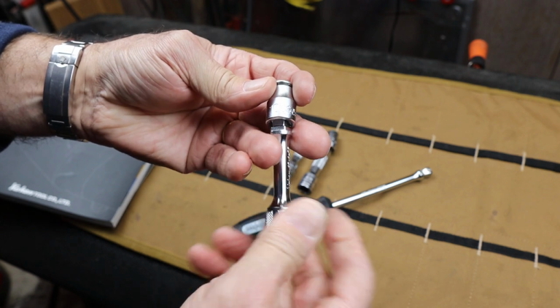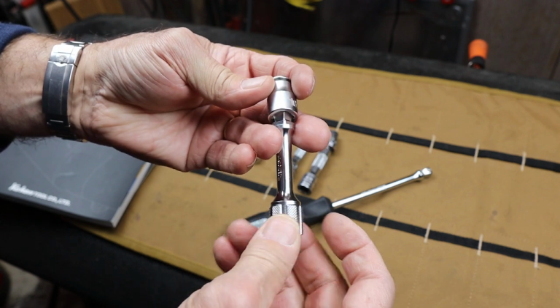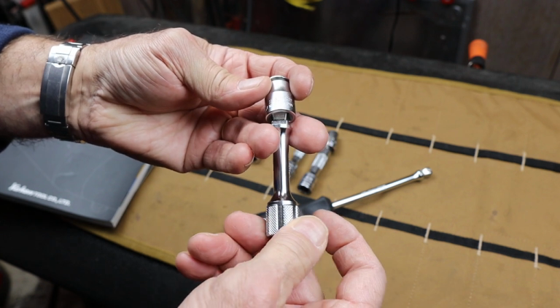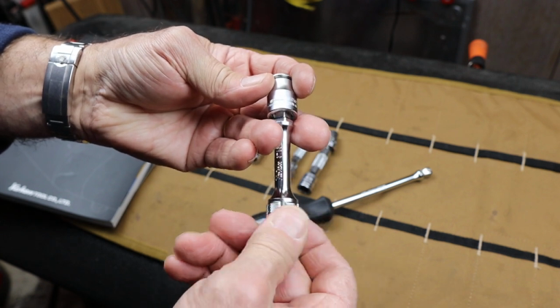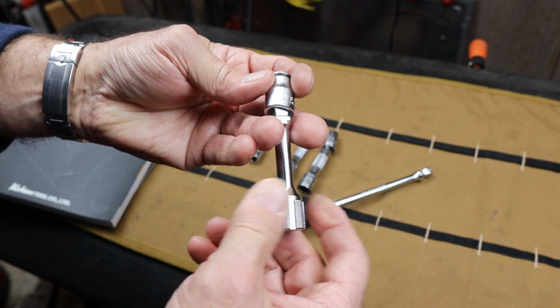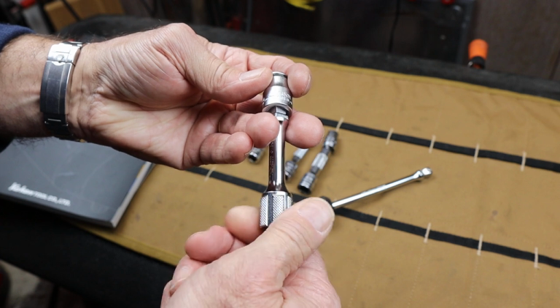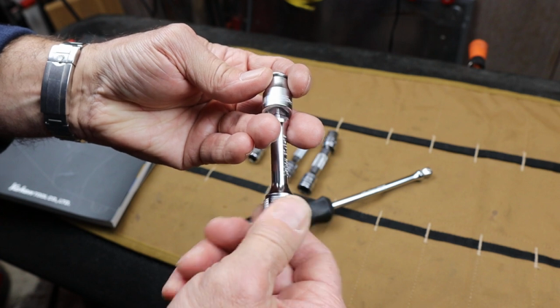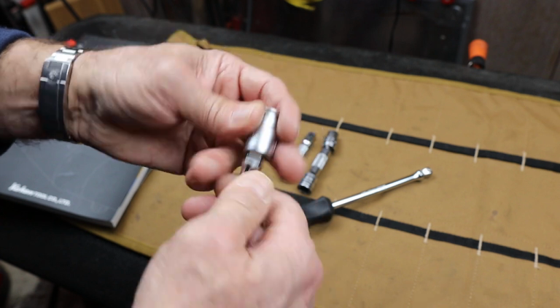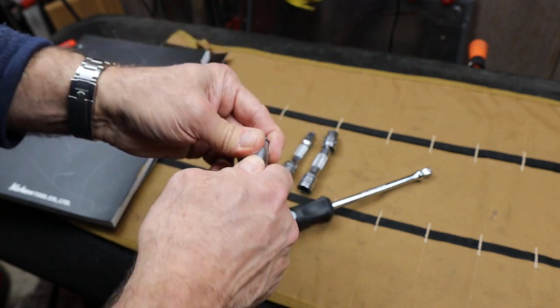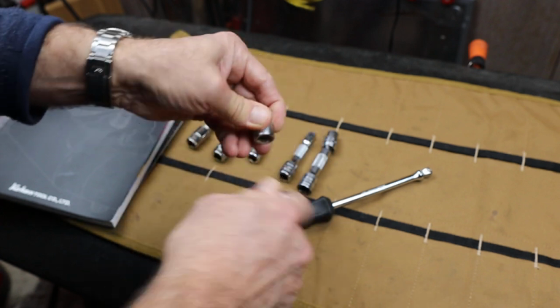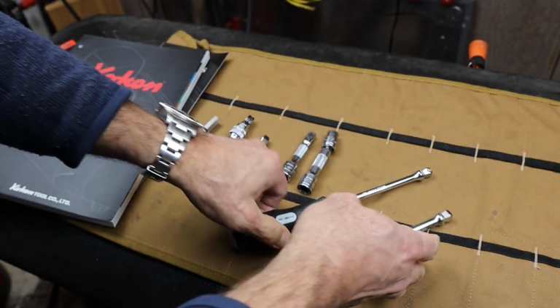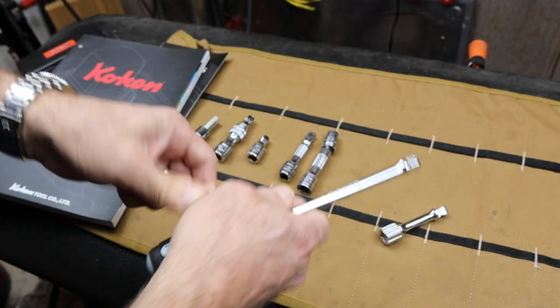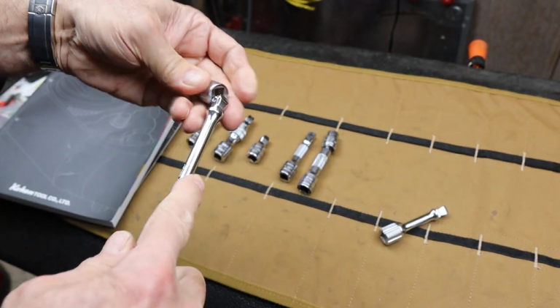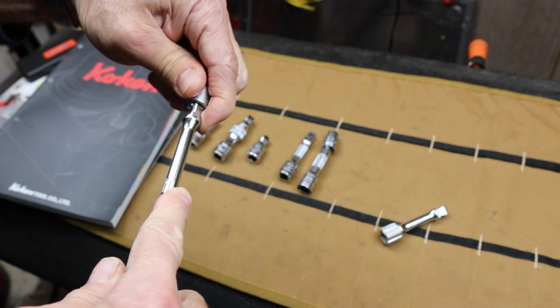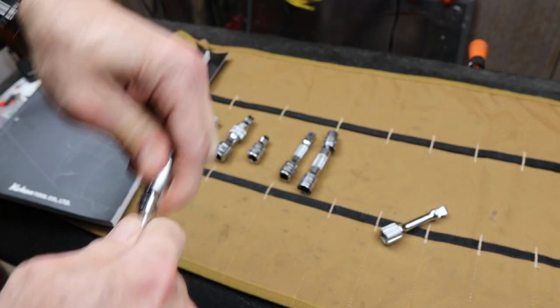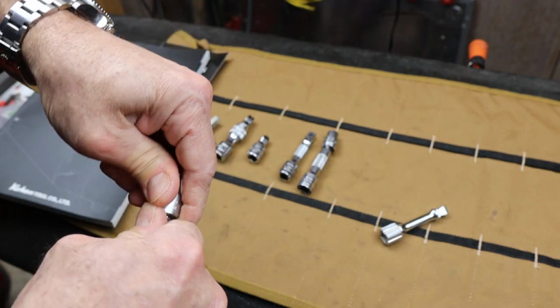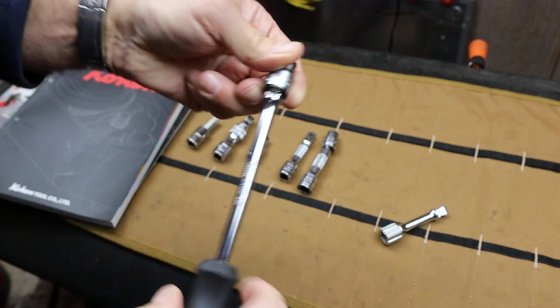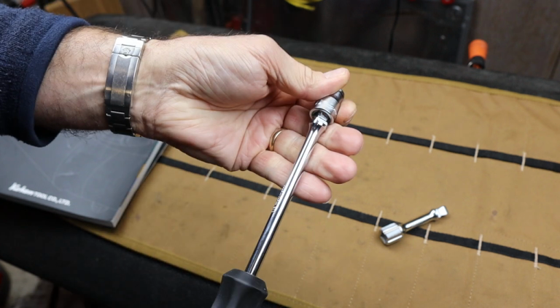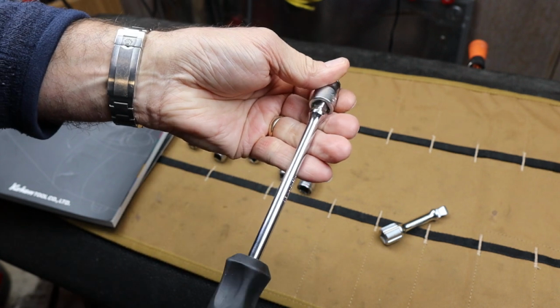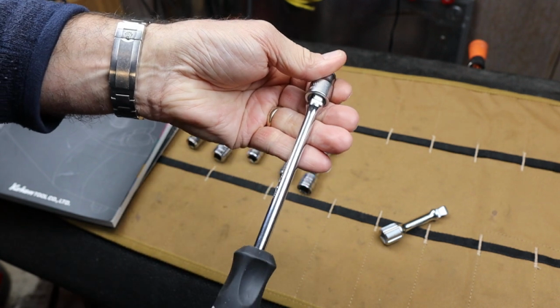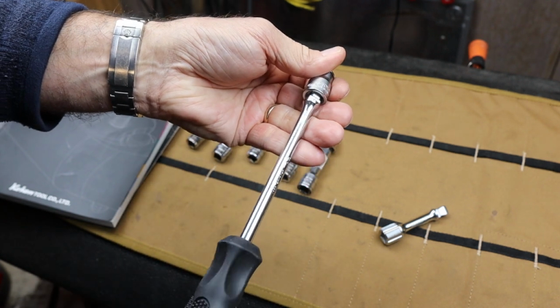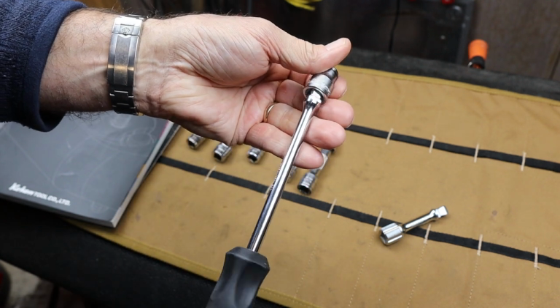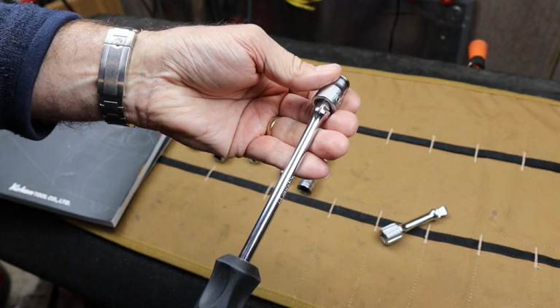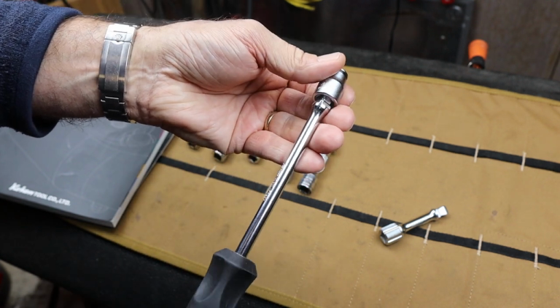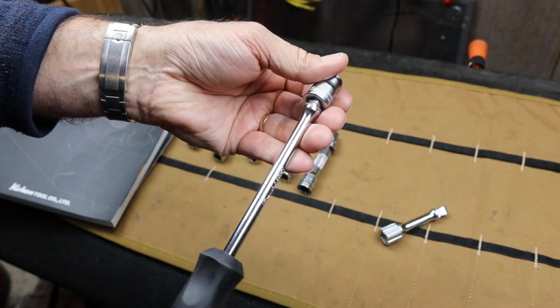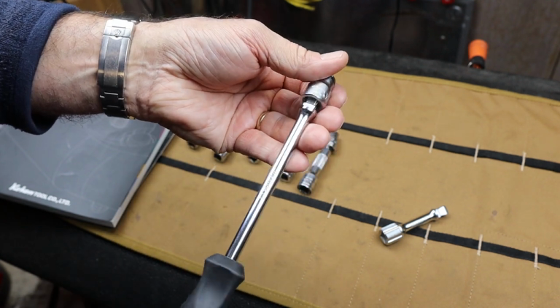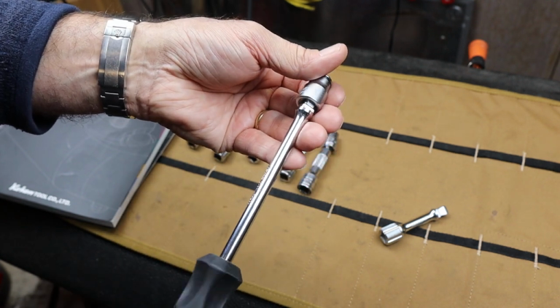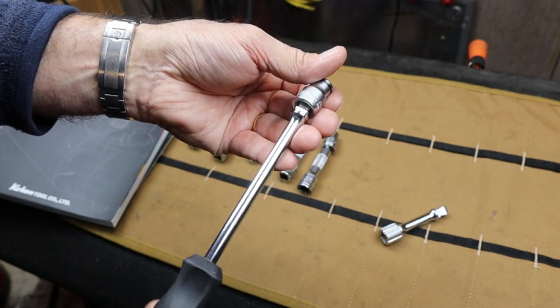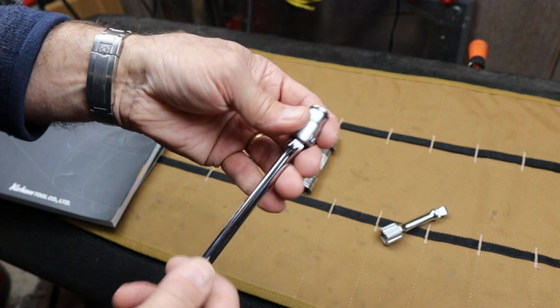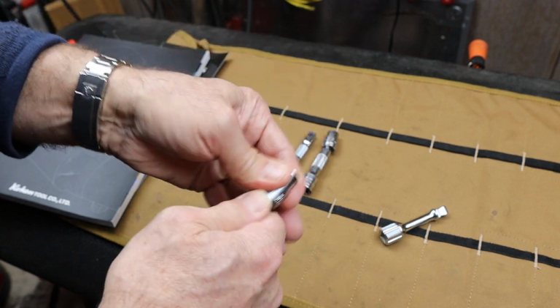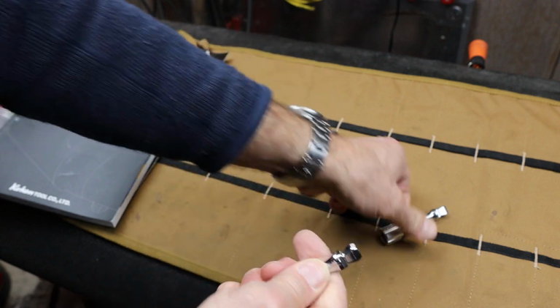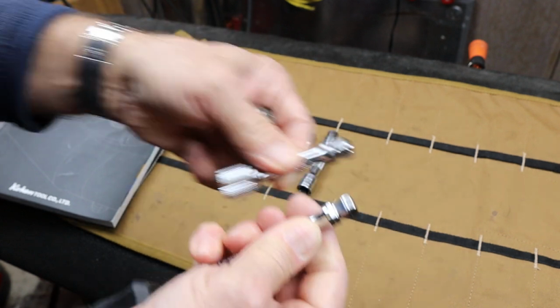This is silky smooth — surprisingly smooth, in fact. I was kind of surprised about this. The extension is not quite as smooth, but oddly they look almost identical.